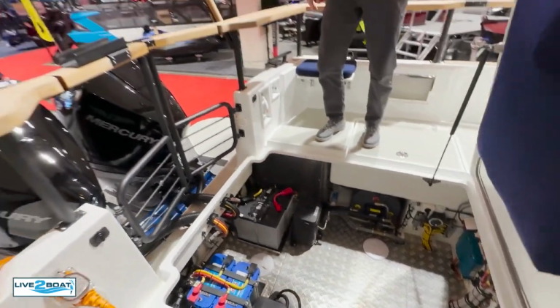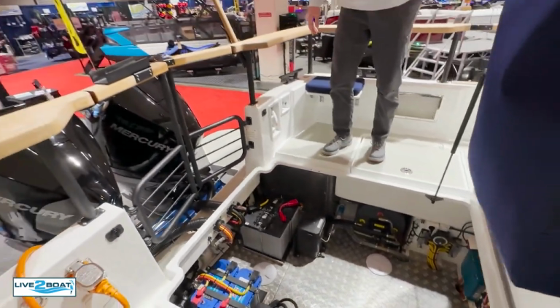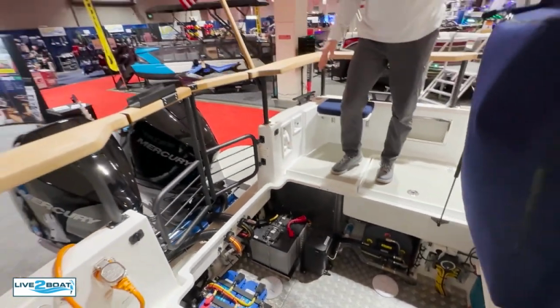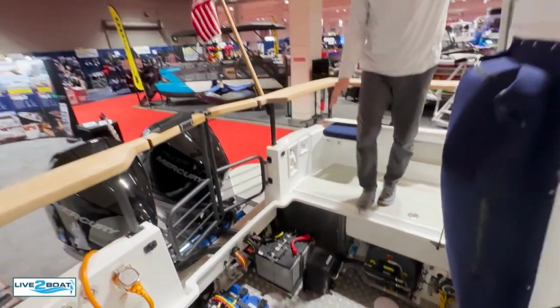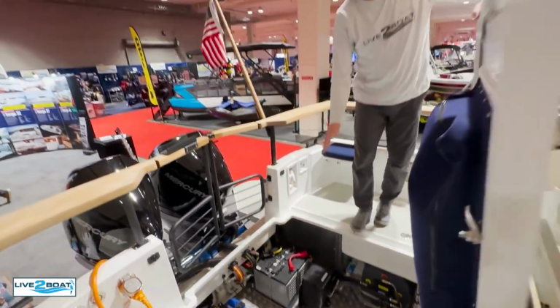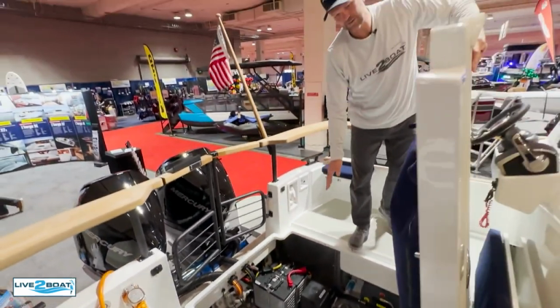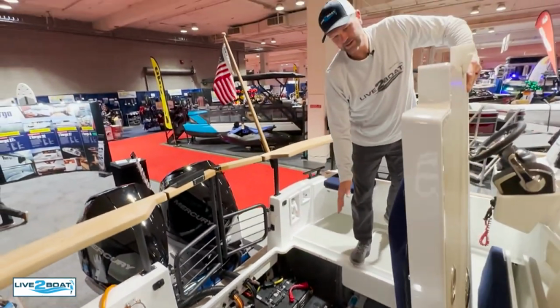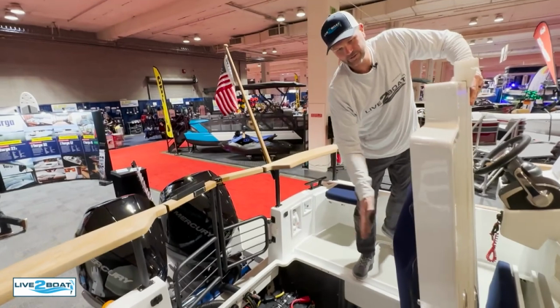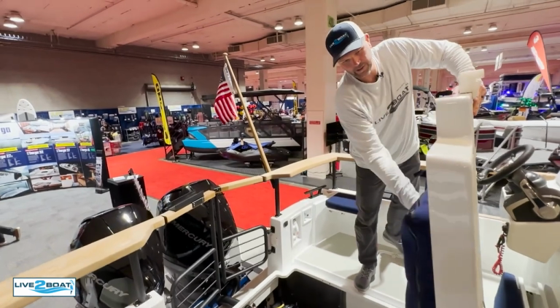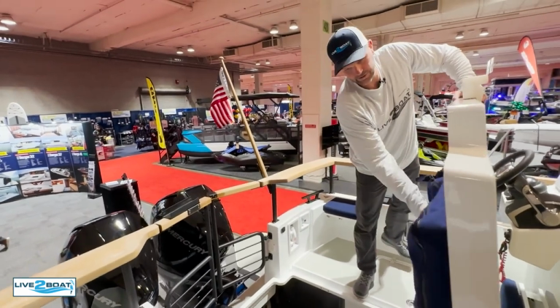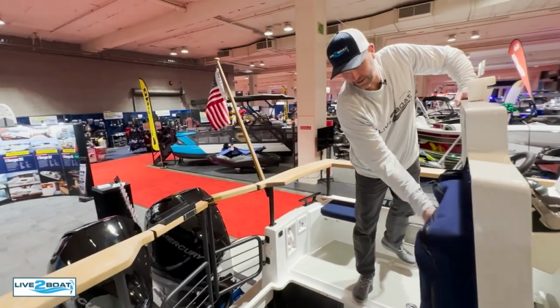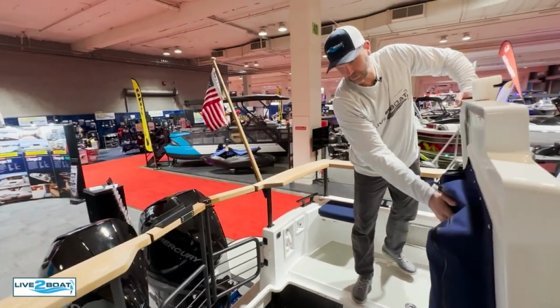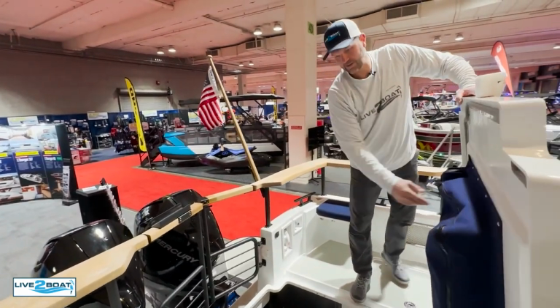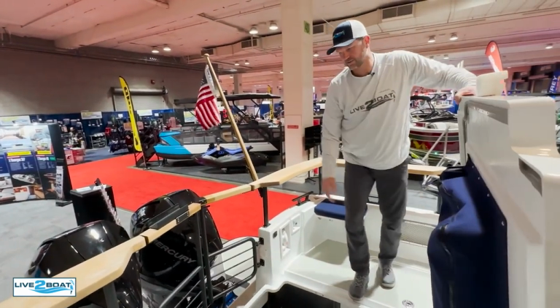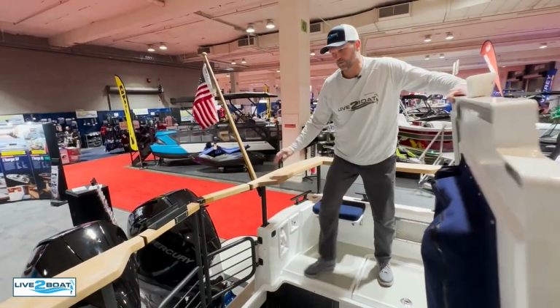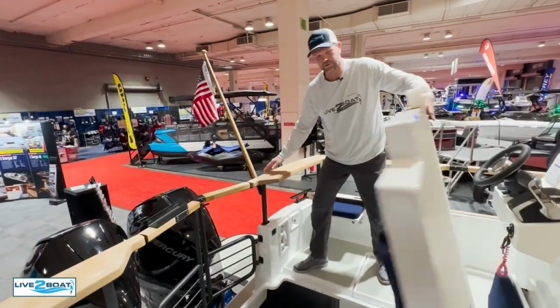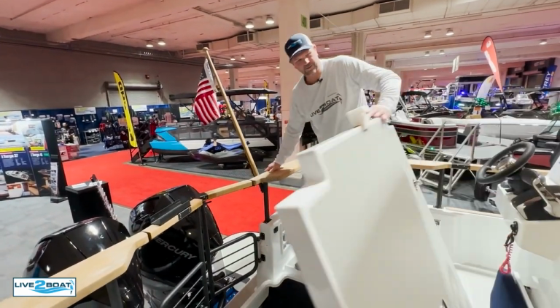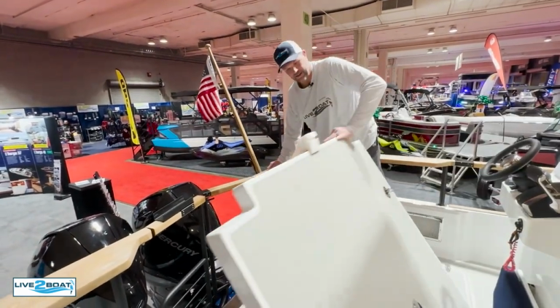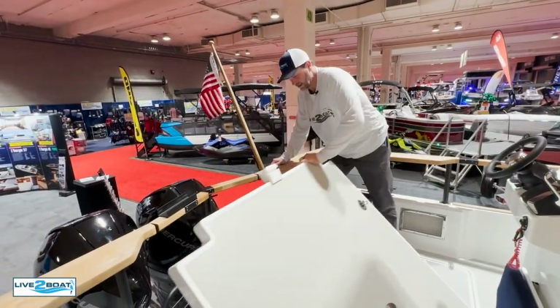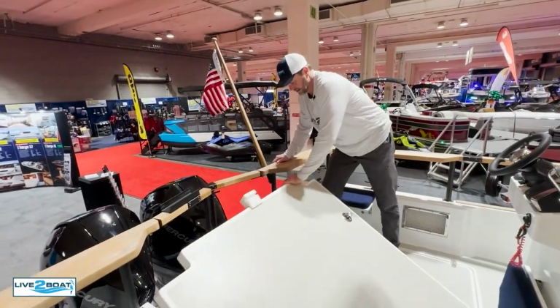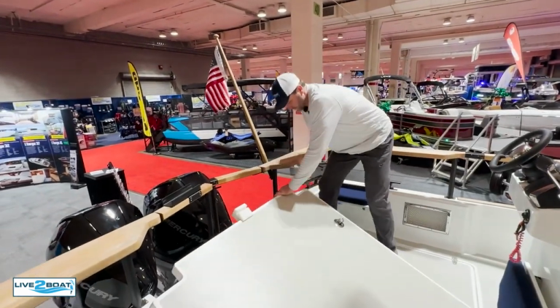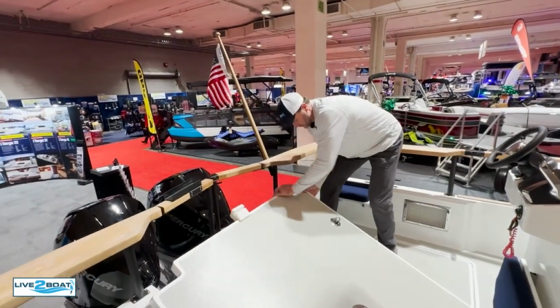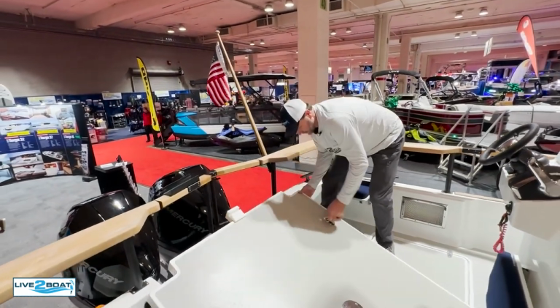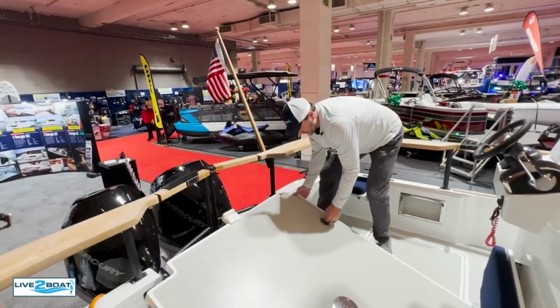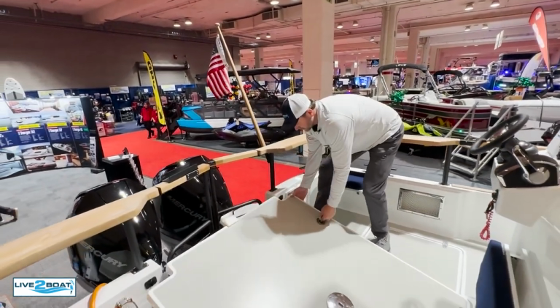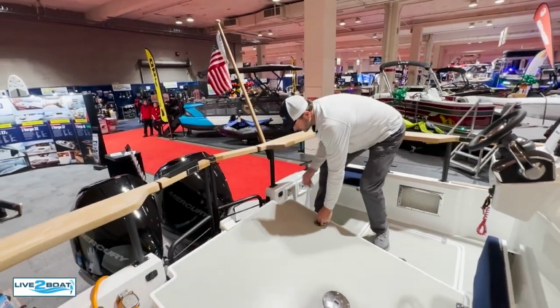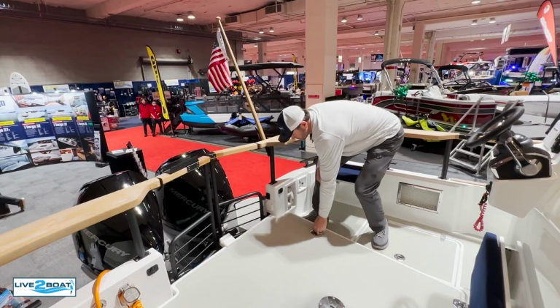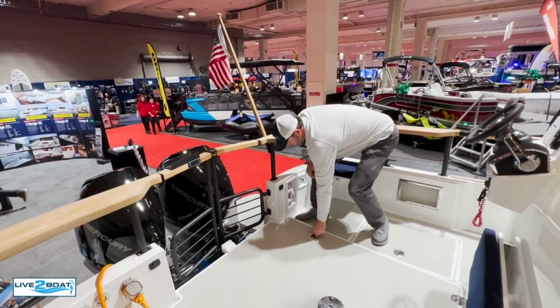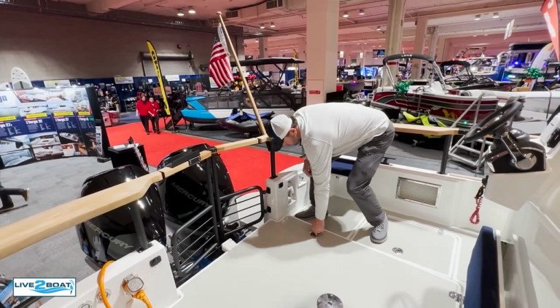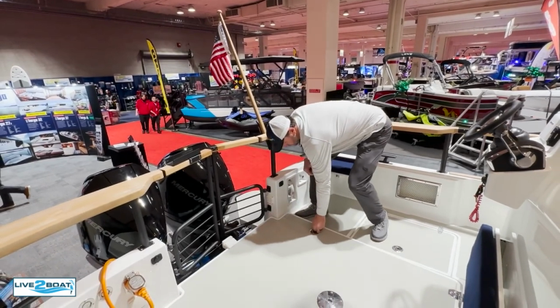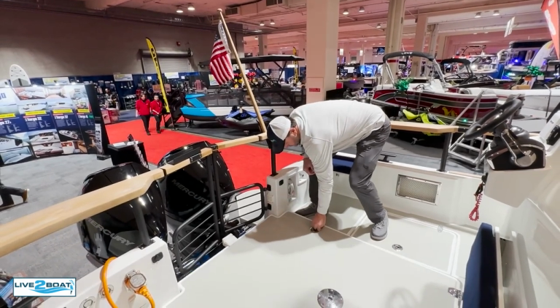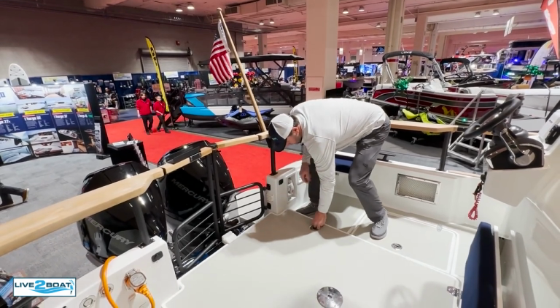And your table here also mounts under the hatch — we've seen that on some other boats. And of course you've got a stern steering station here as well.